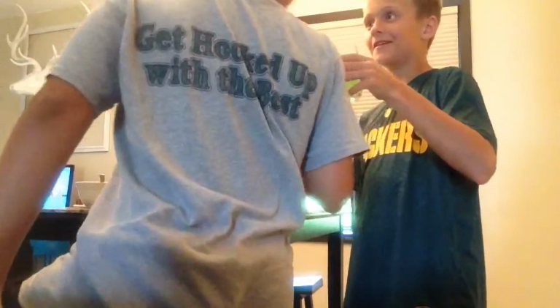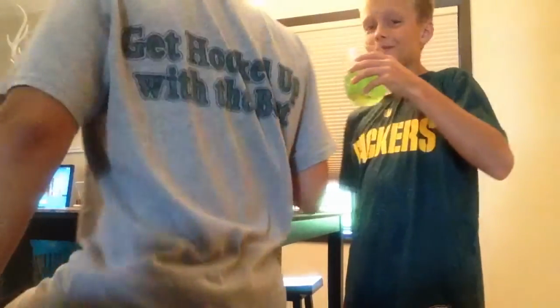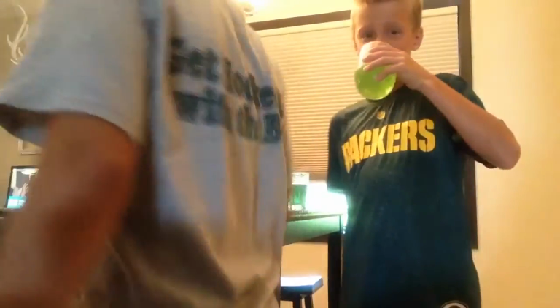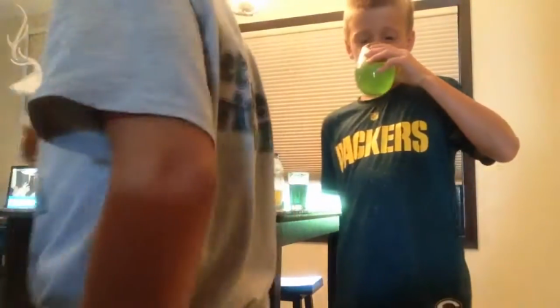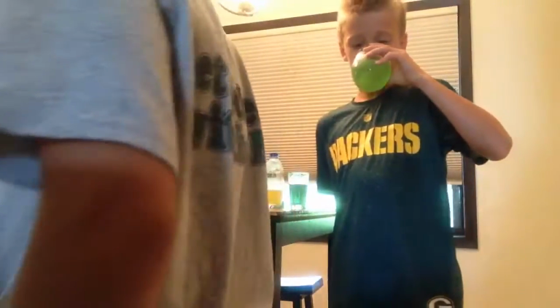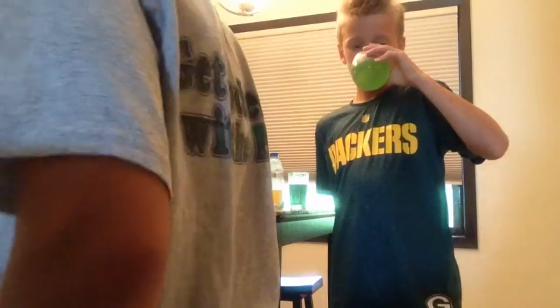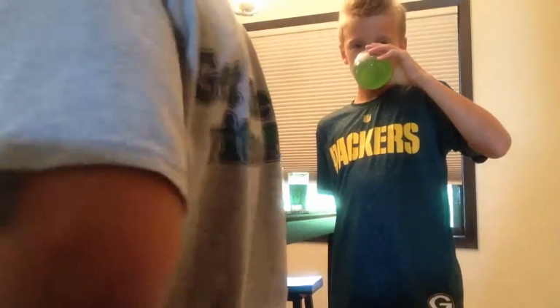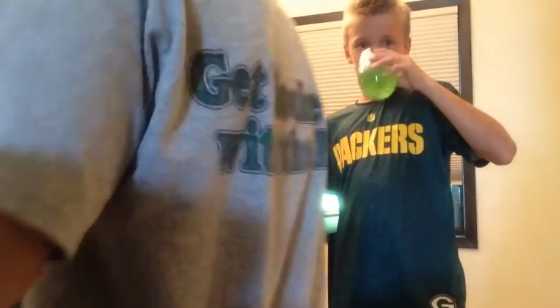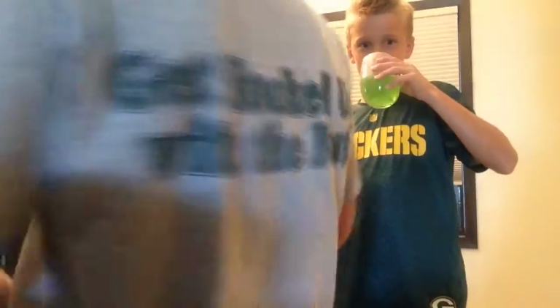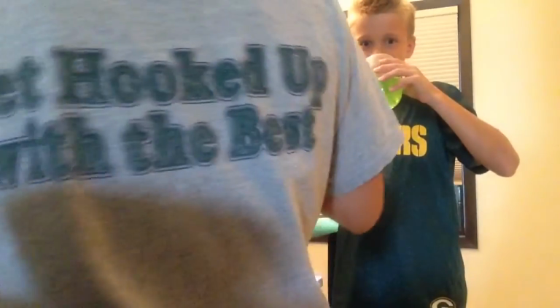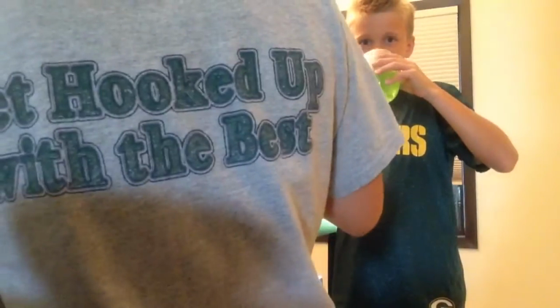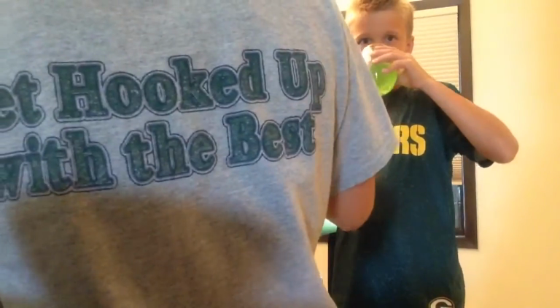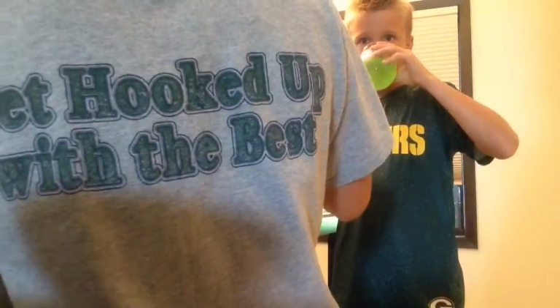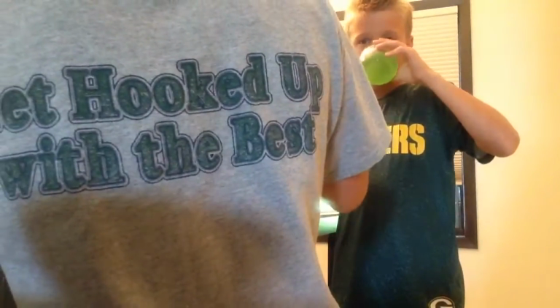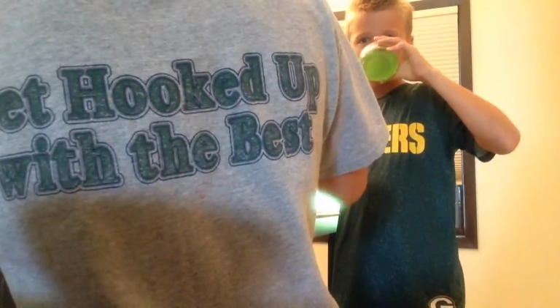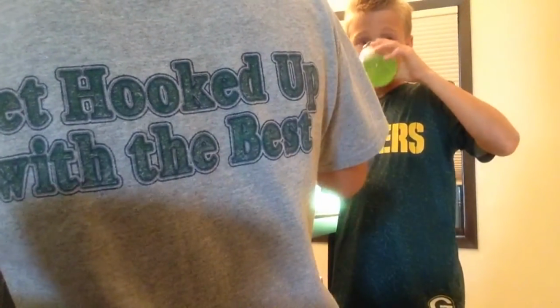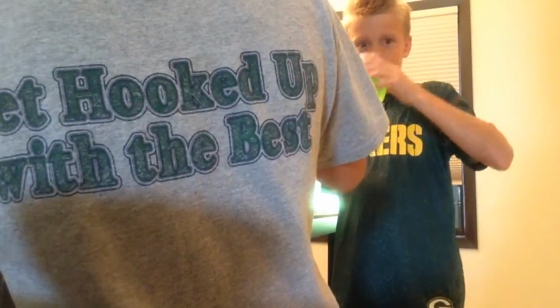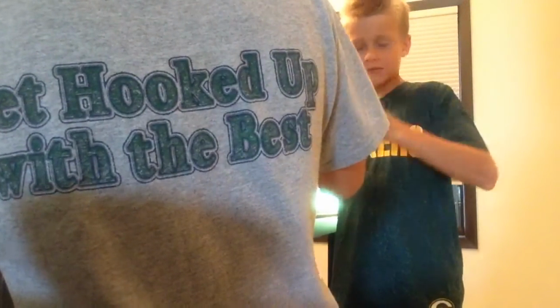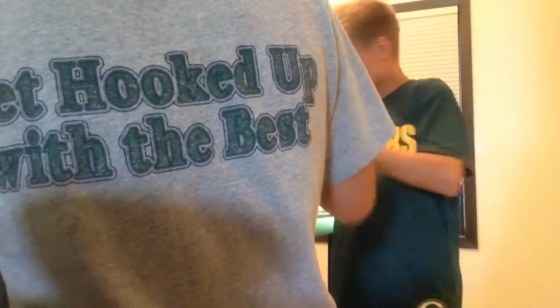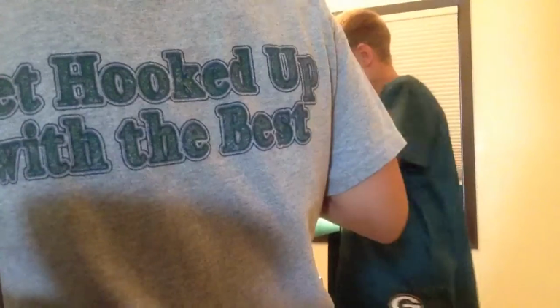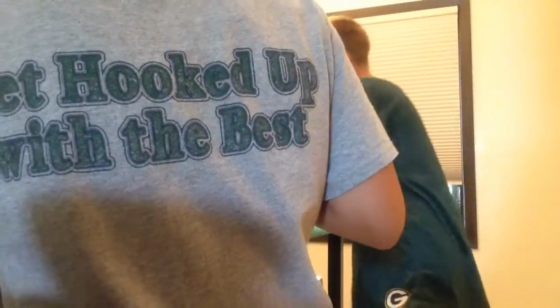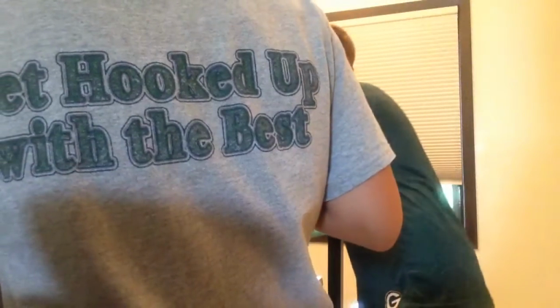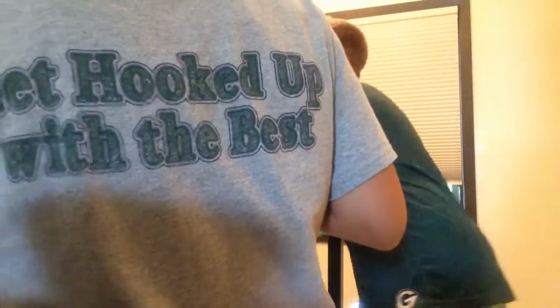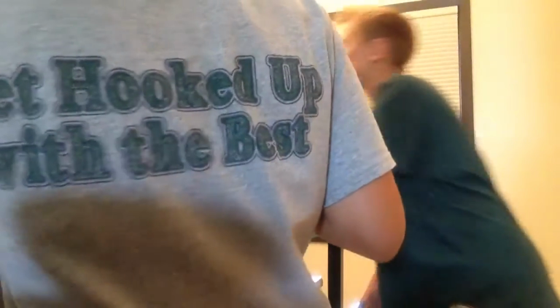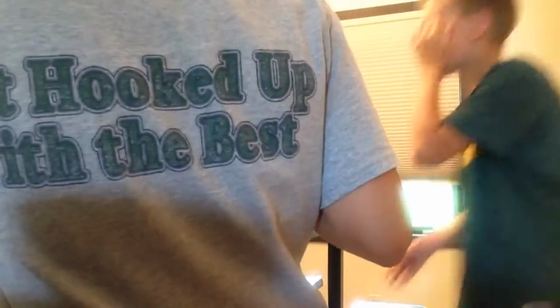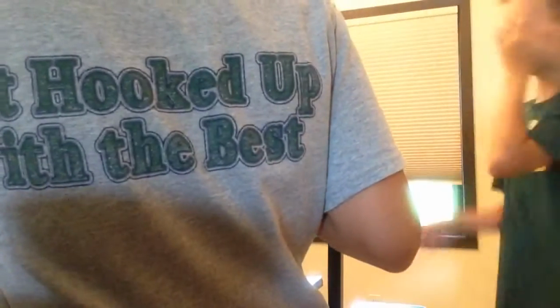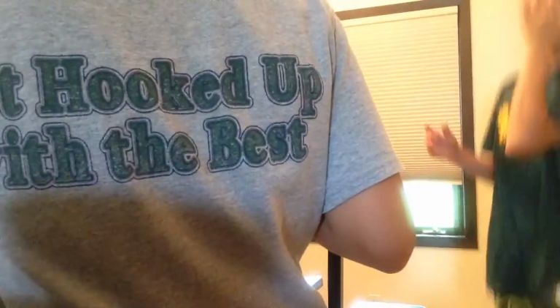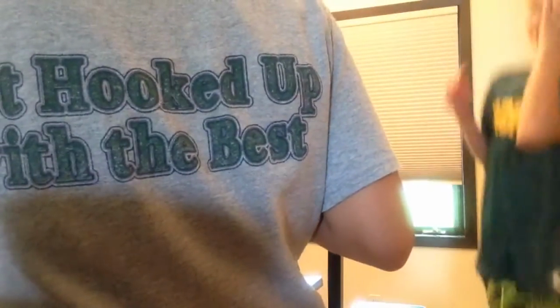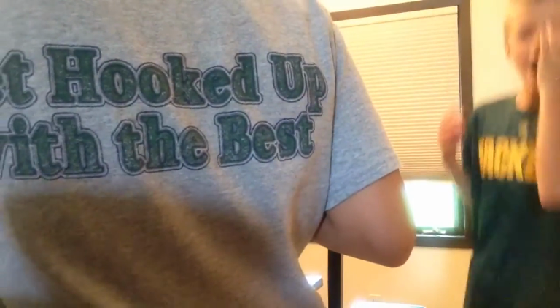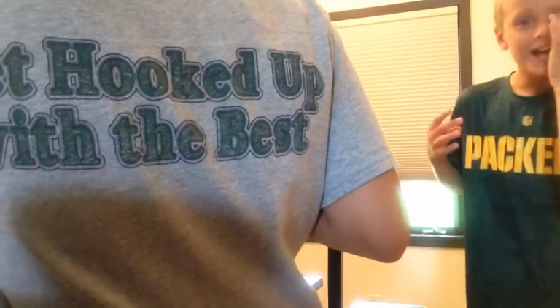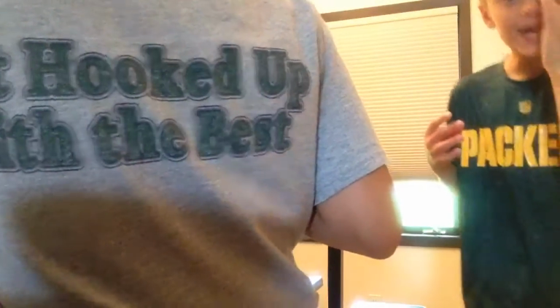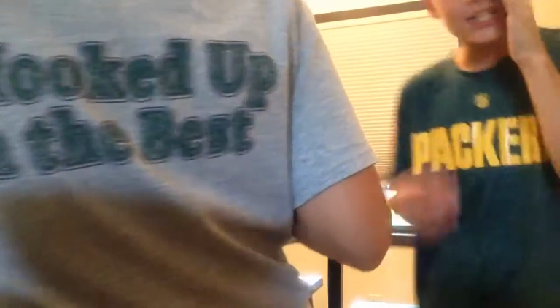Oh. Oh, I thought that was tea. I don't know. Oh, my eyes. Oh, my eyes. Oh, that is...